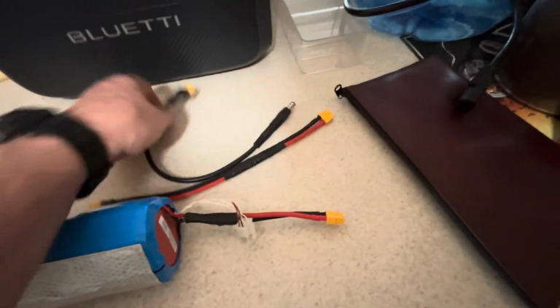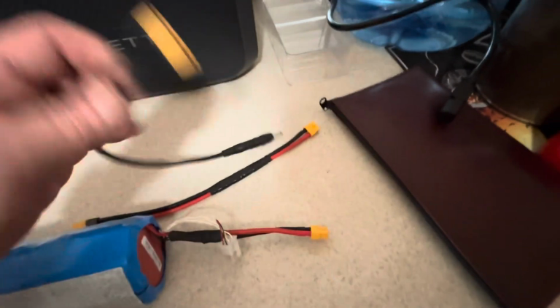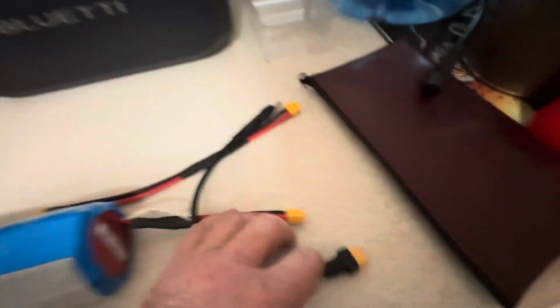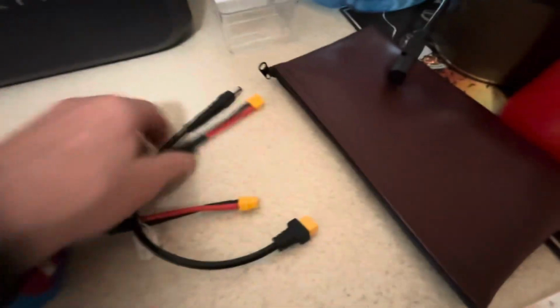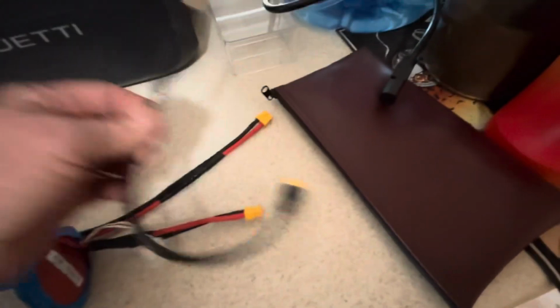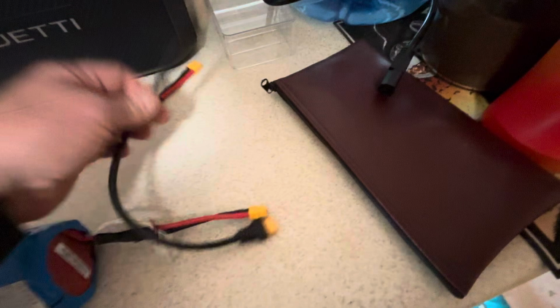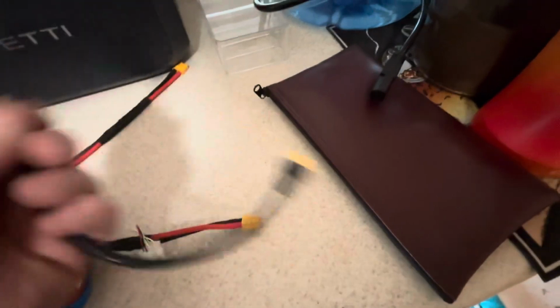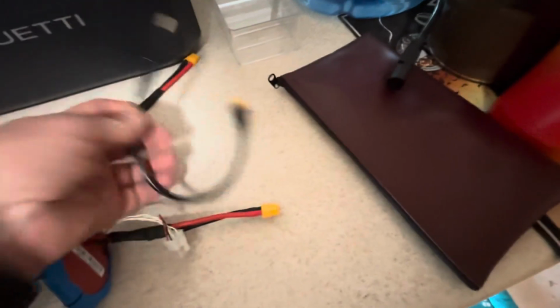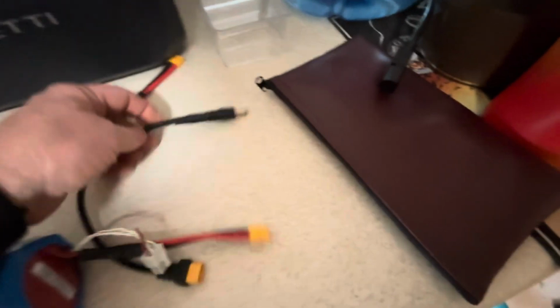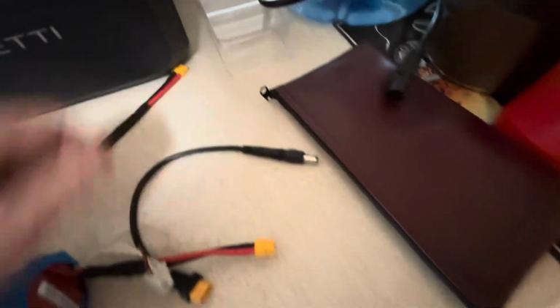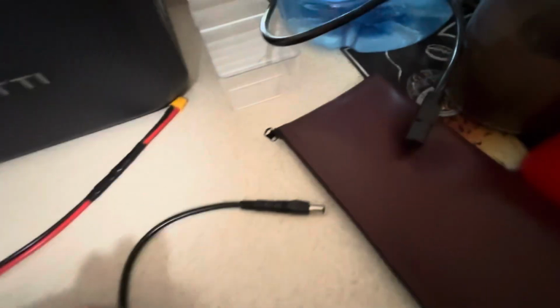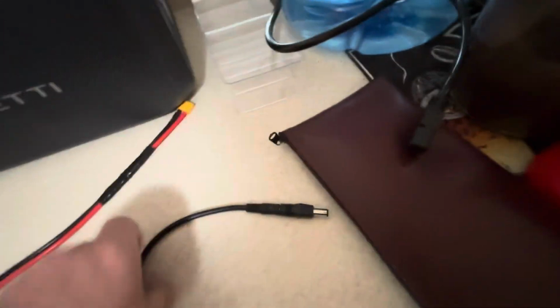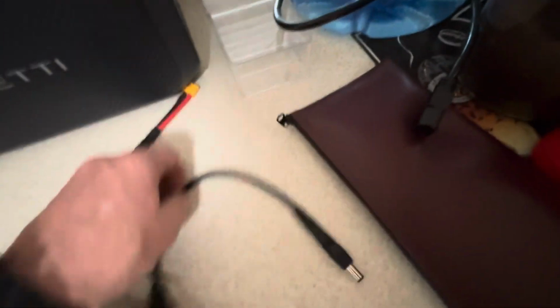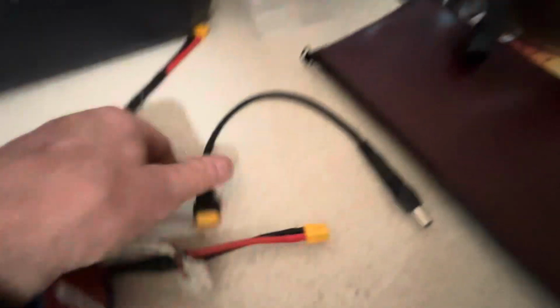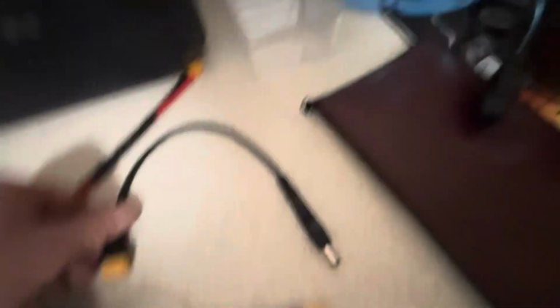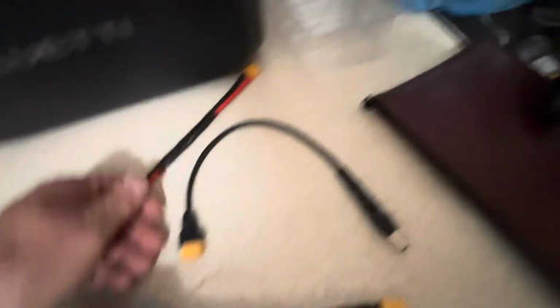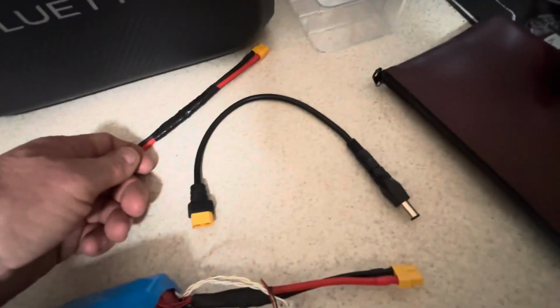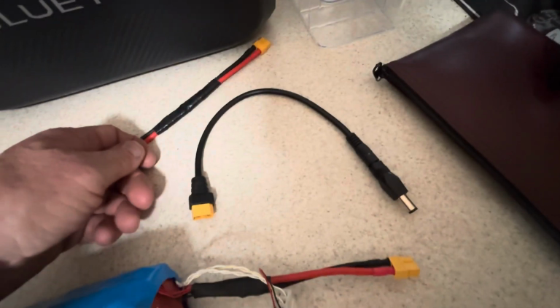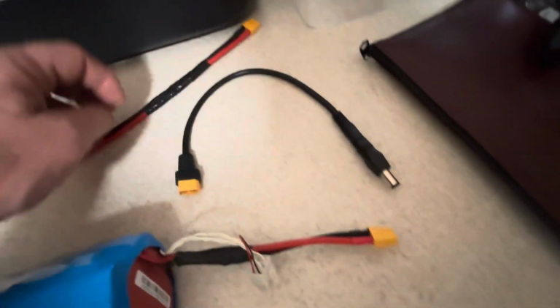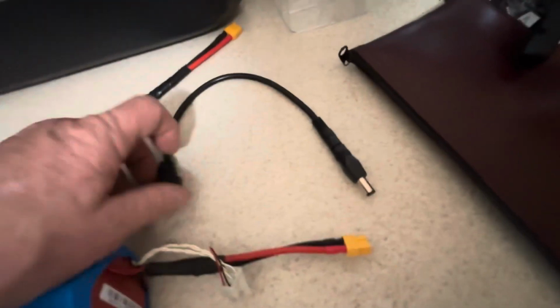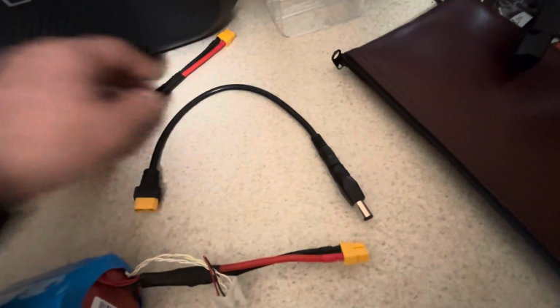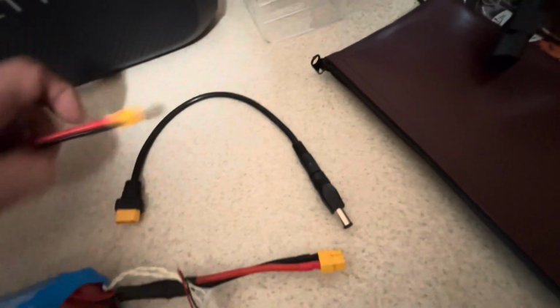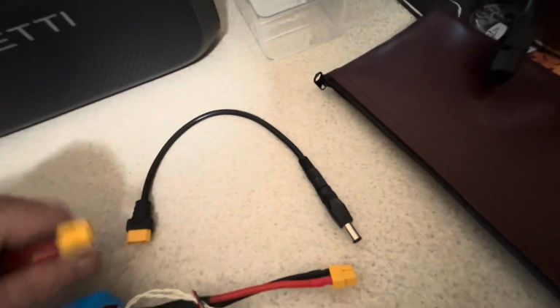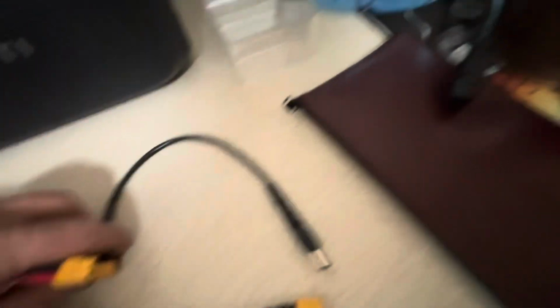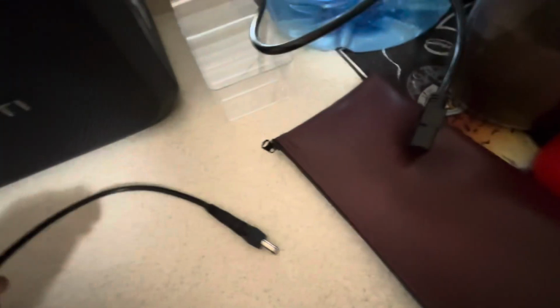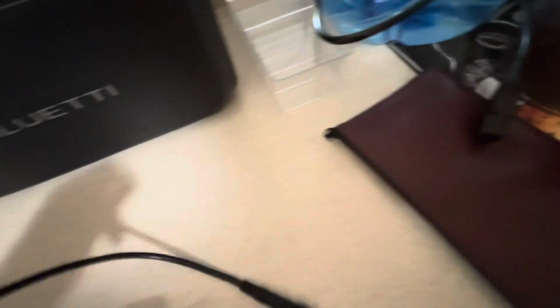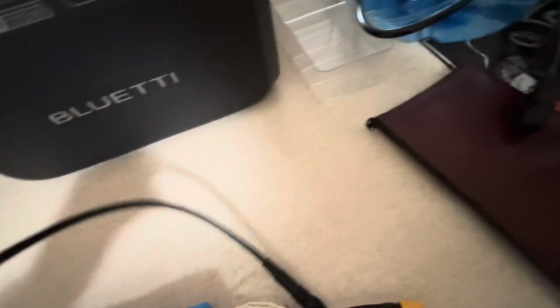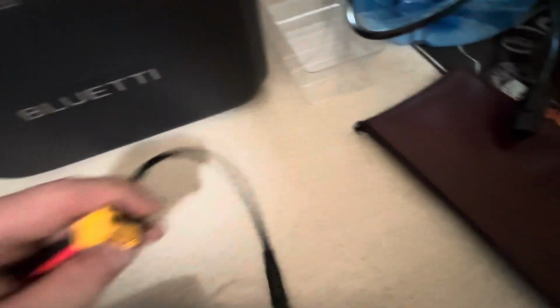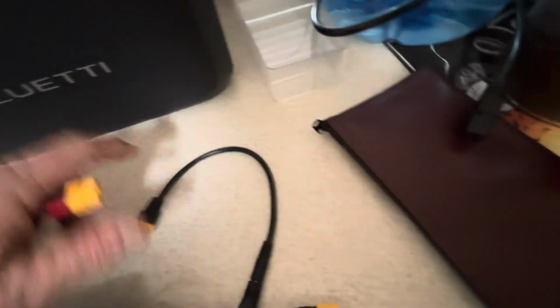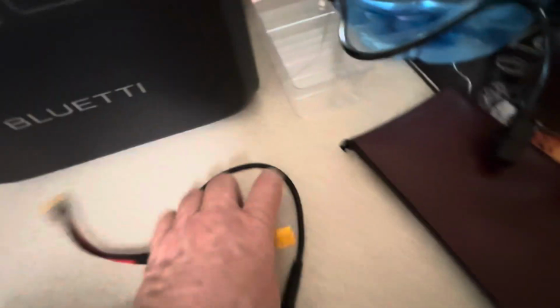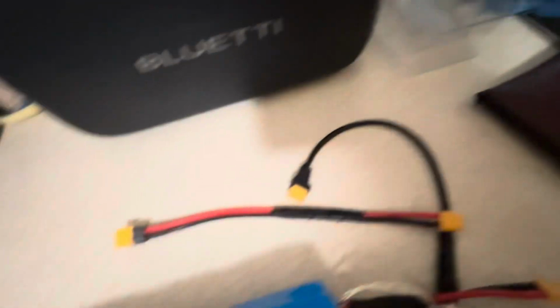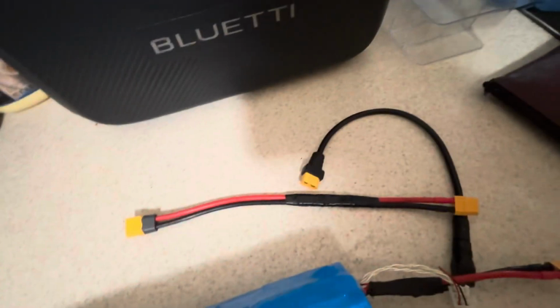This is the cable I made for the Bluetti to plug into the barrel harness. This is a little extension I made.